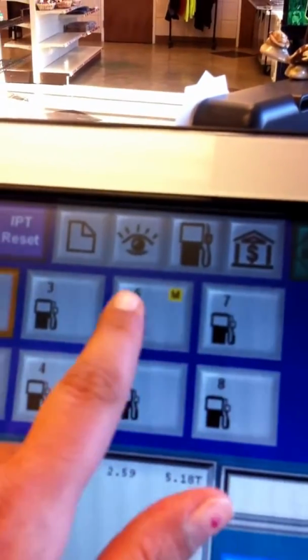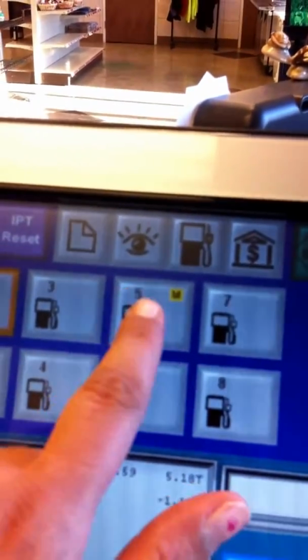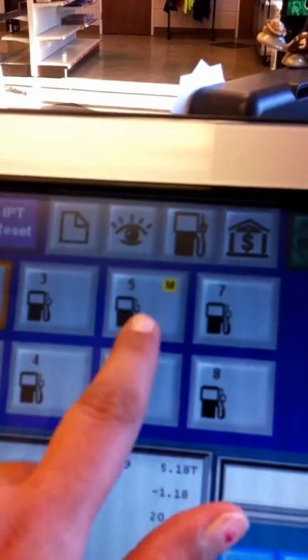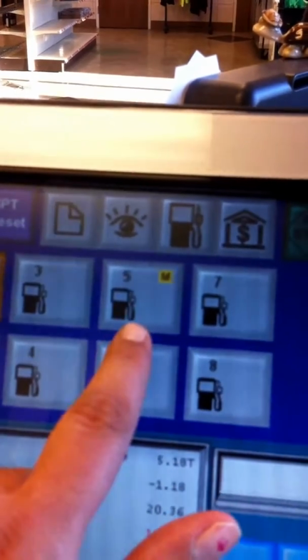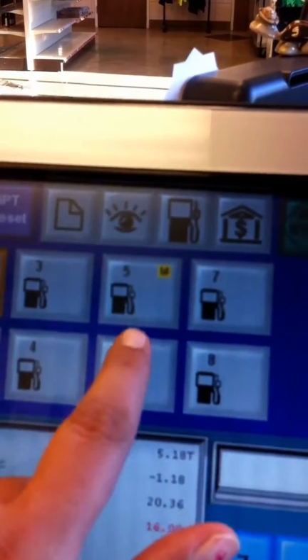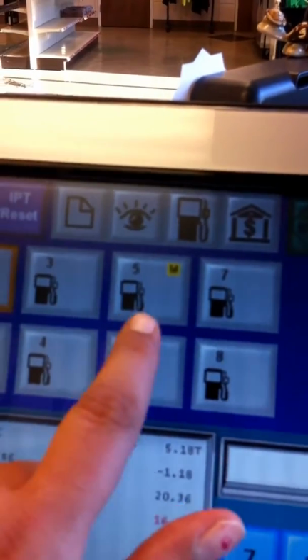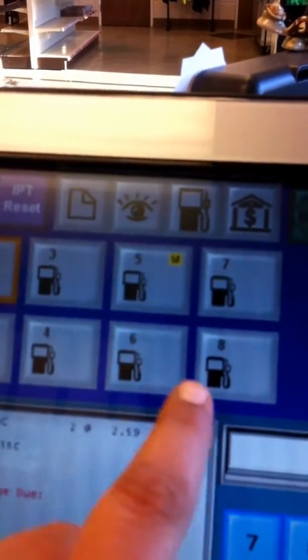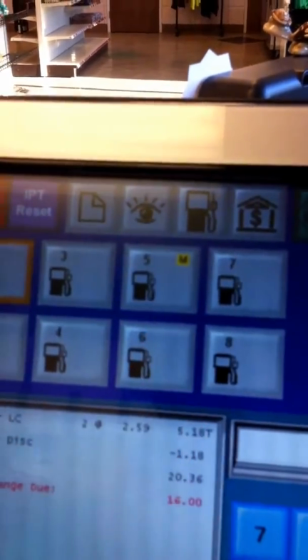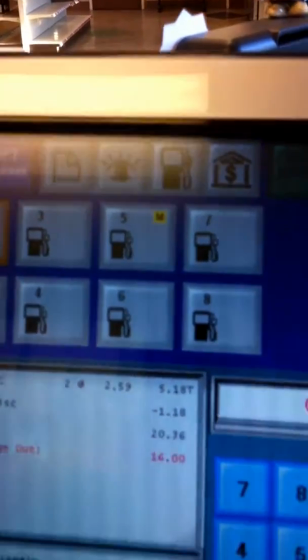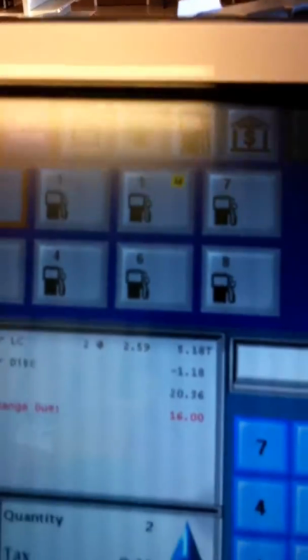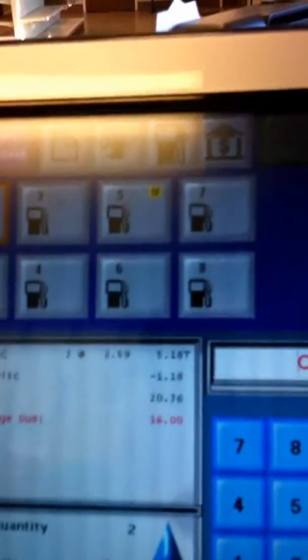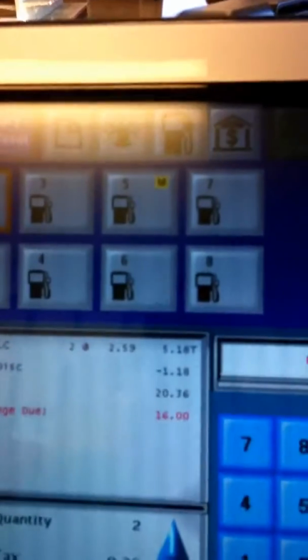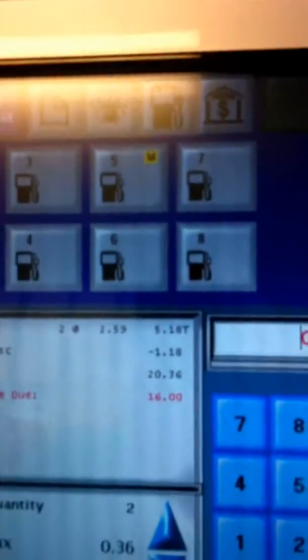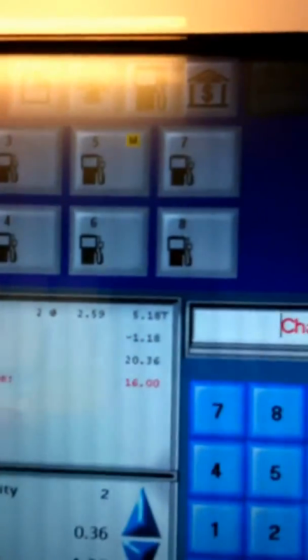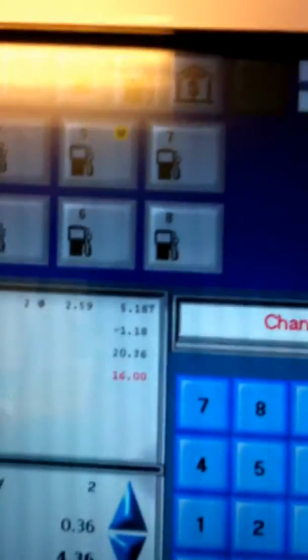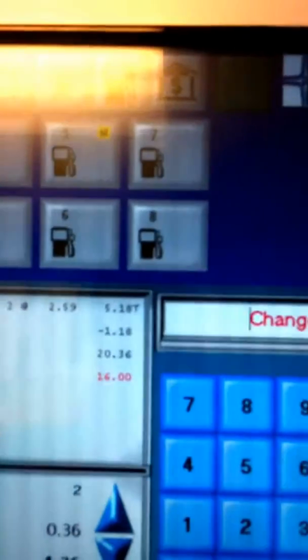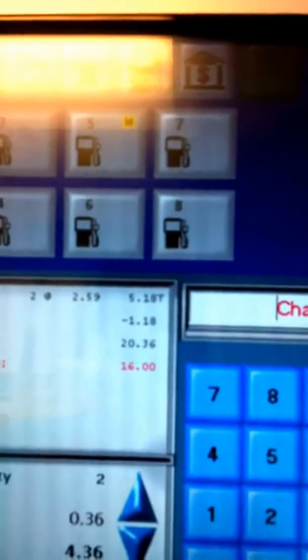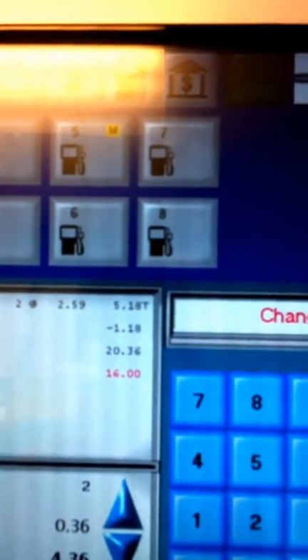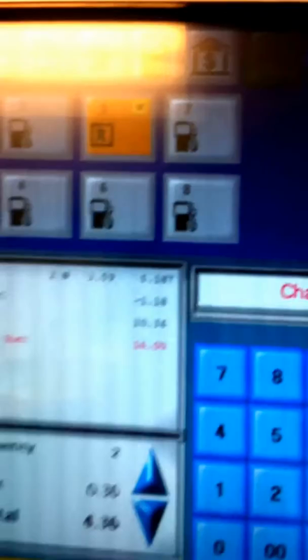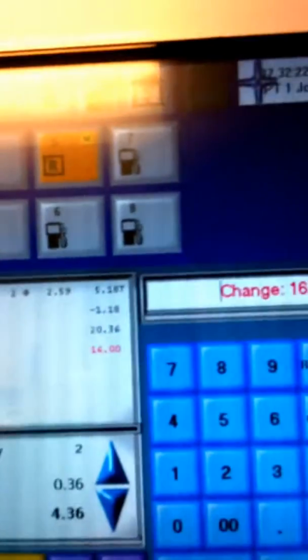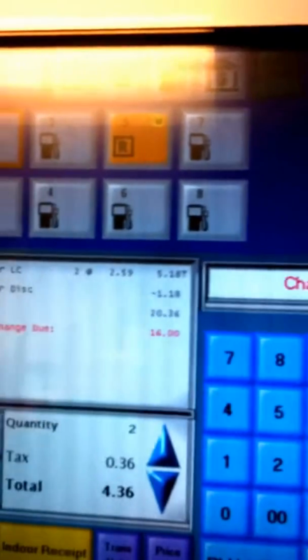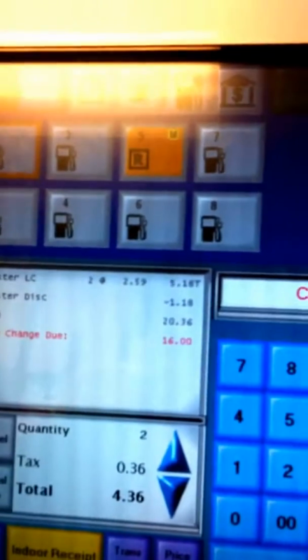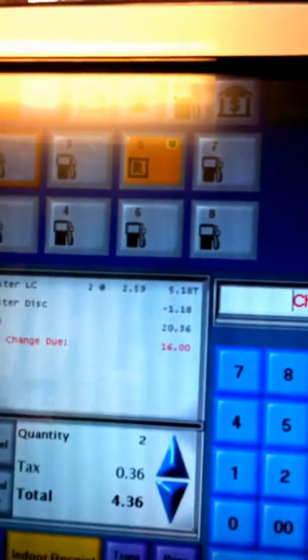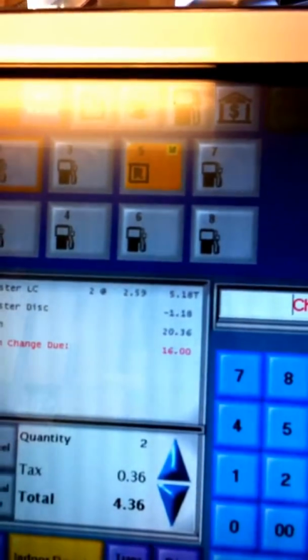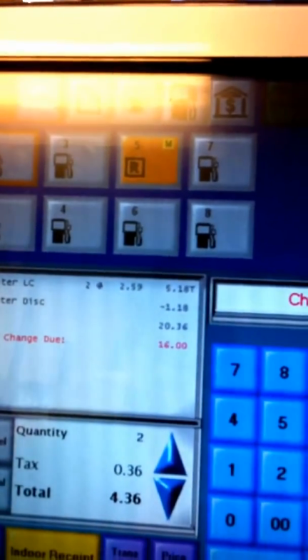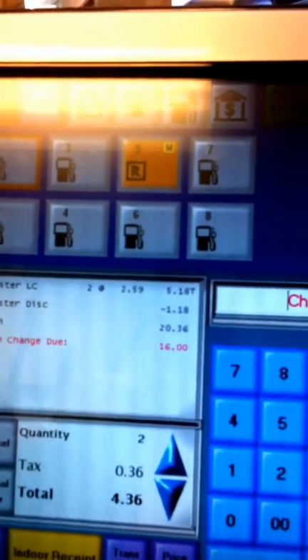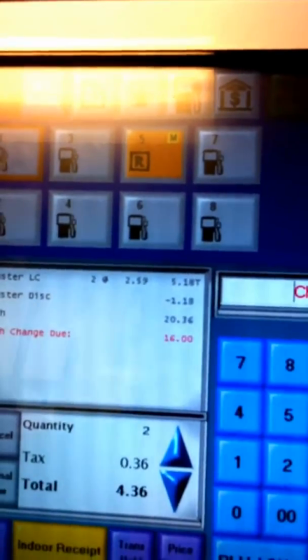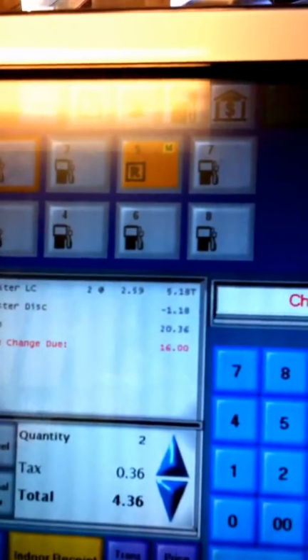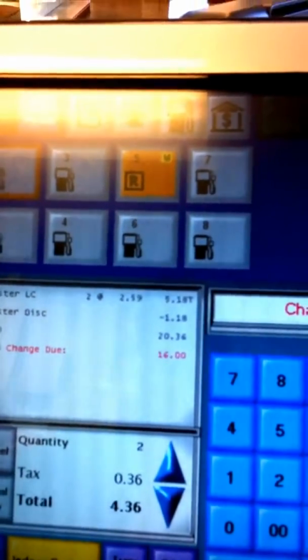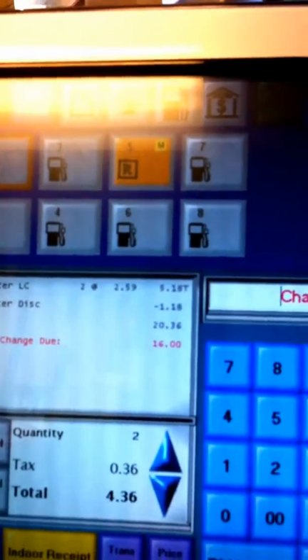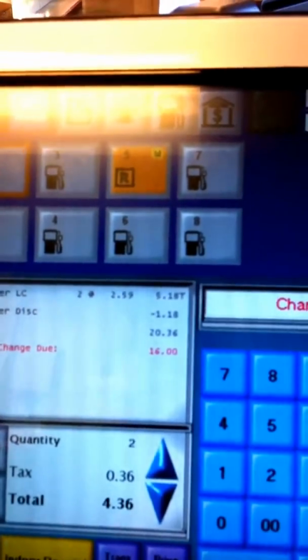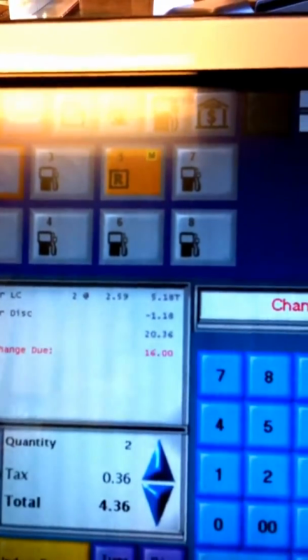Now it's gray and idle, and the customer can try again without you even having to go outside. Now it's lit up yellow, which means they're trying to authorize their card.